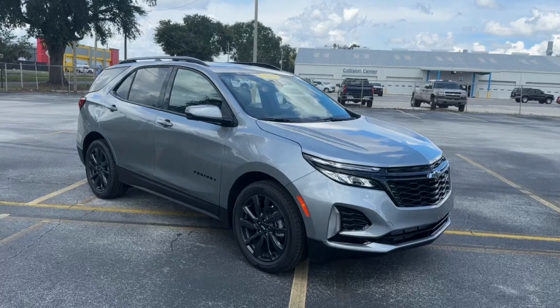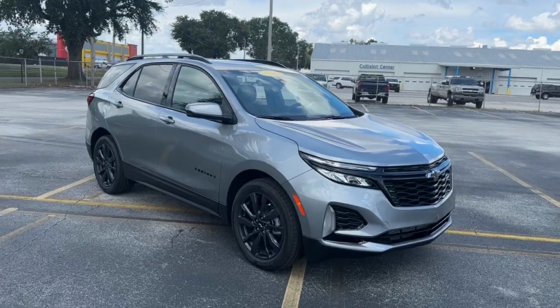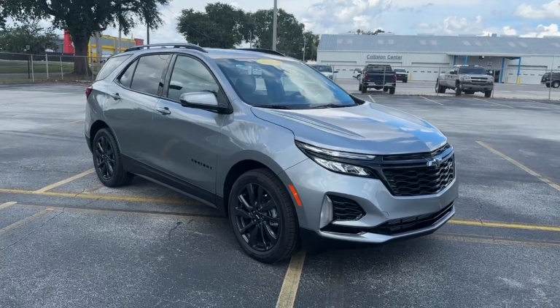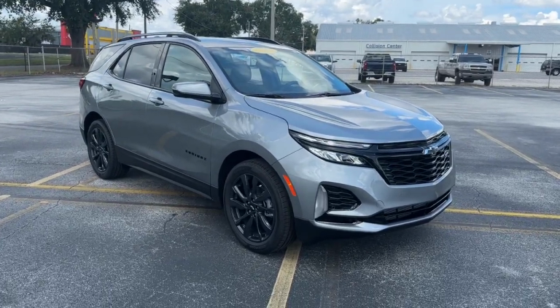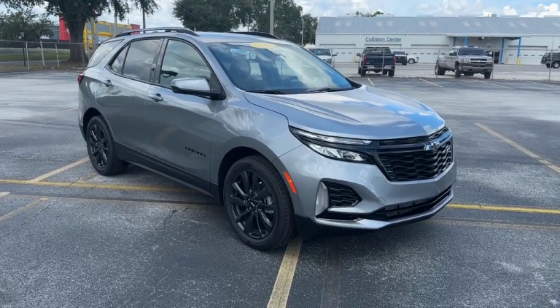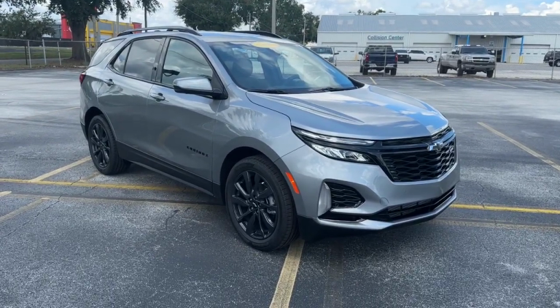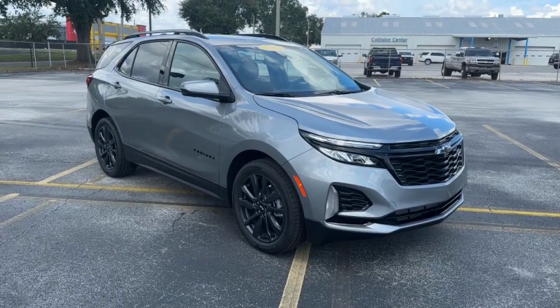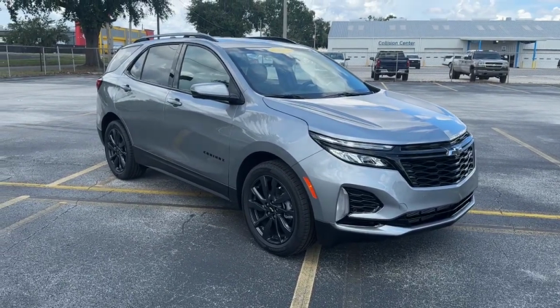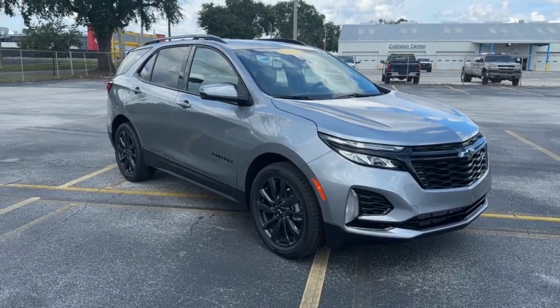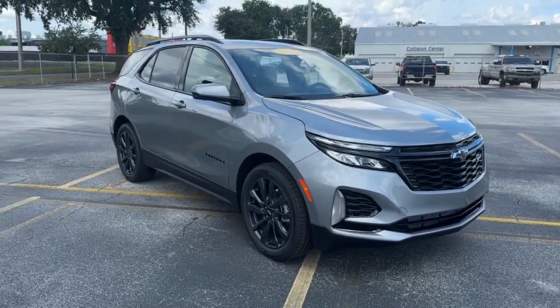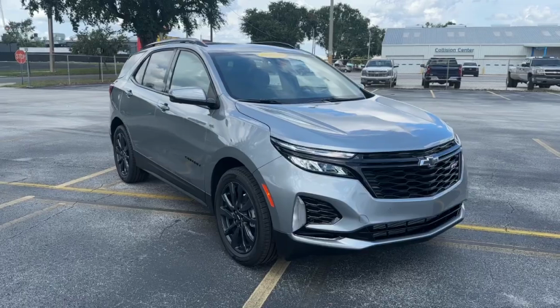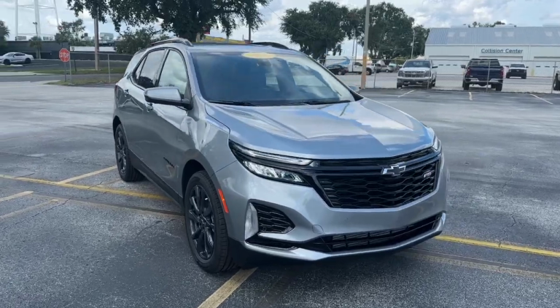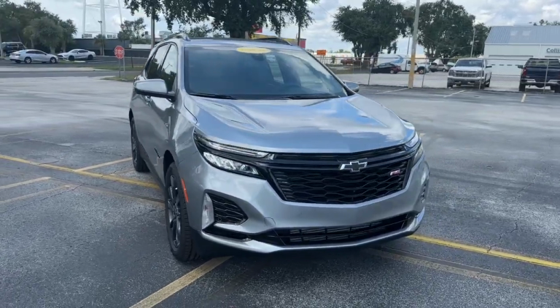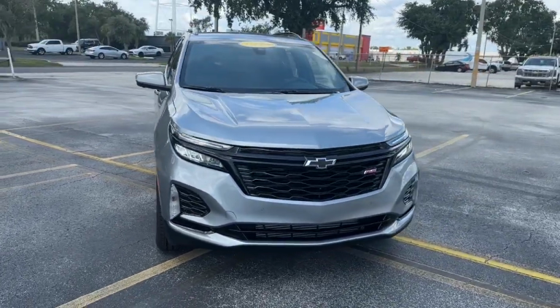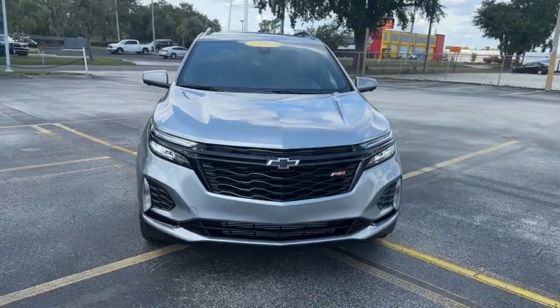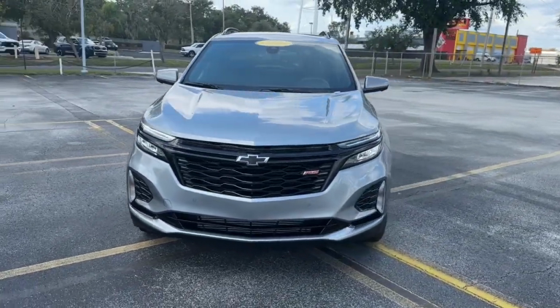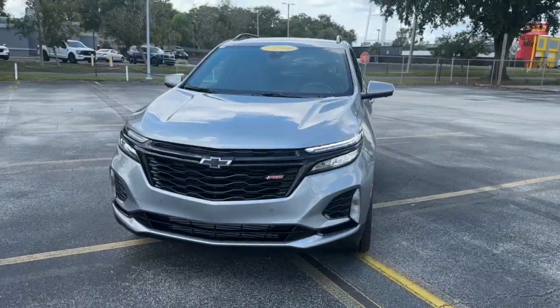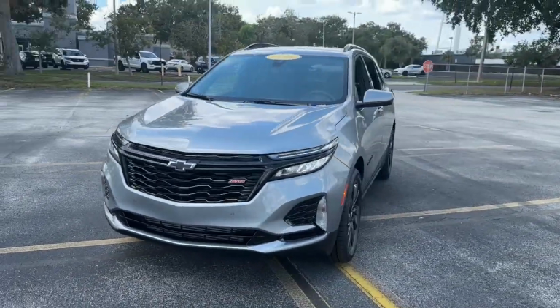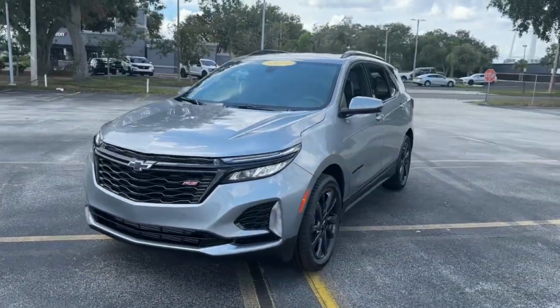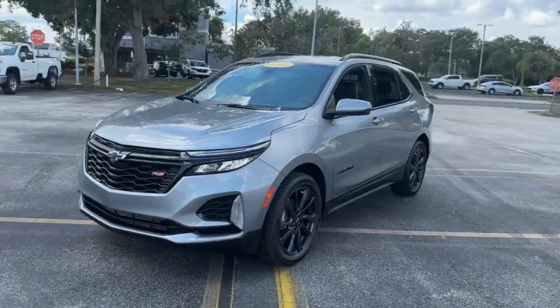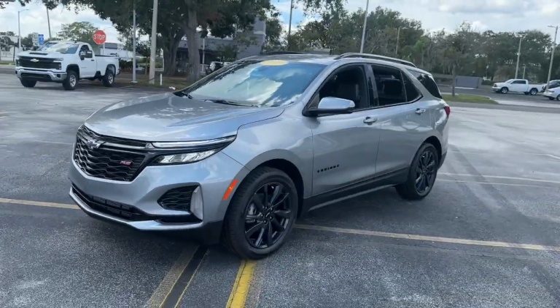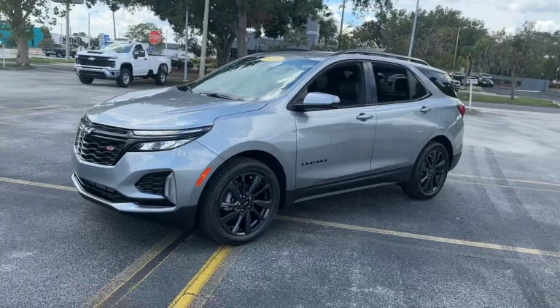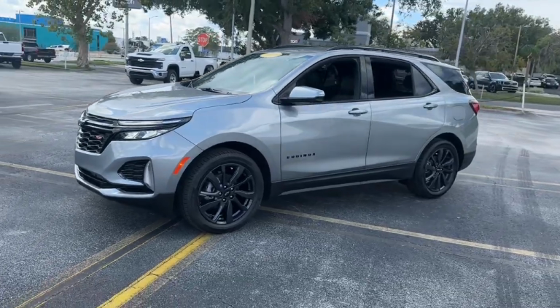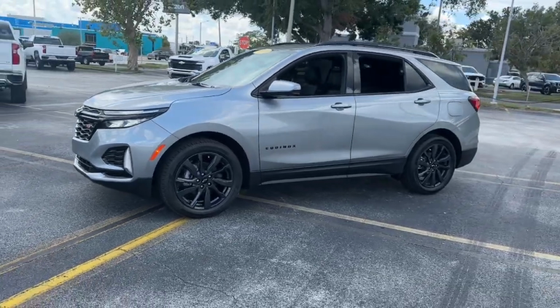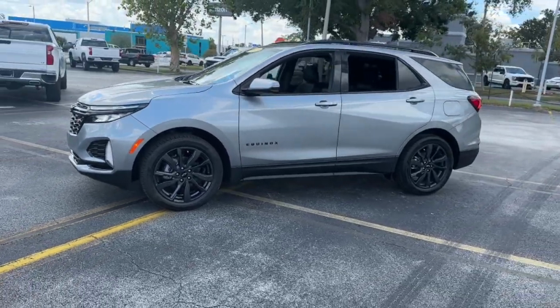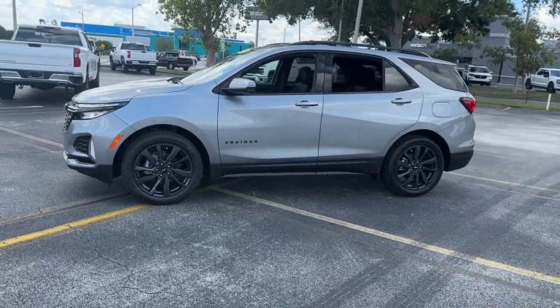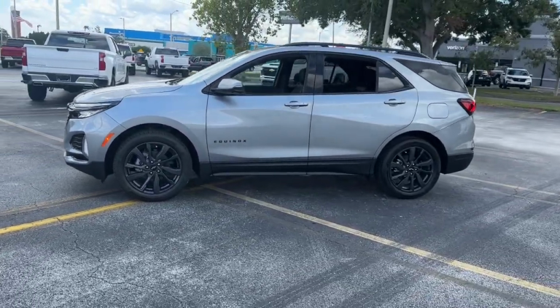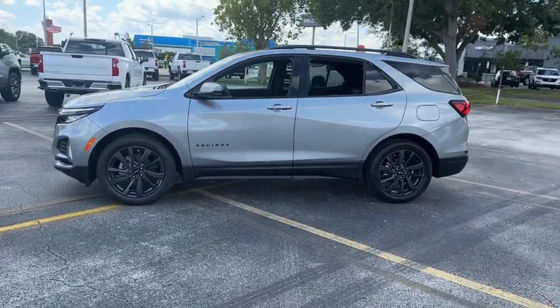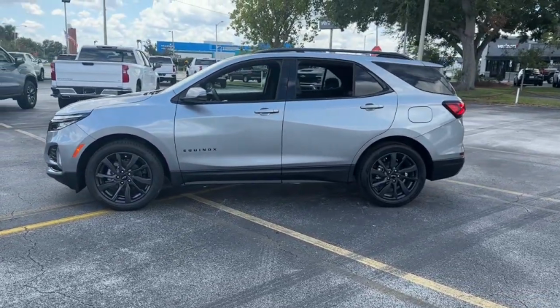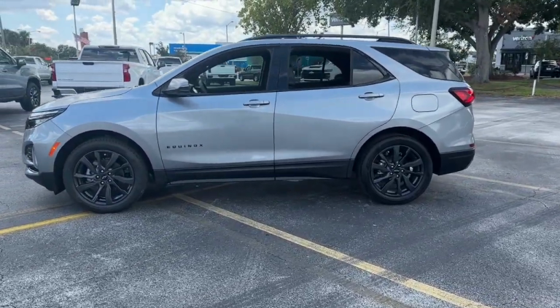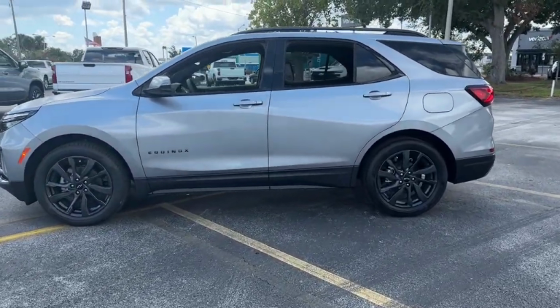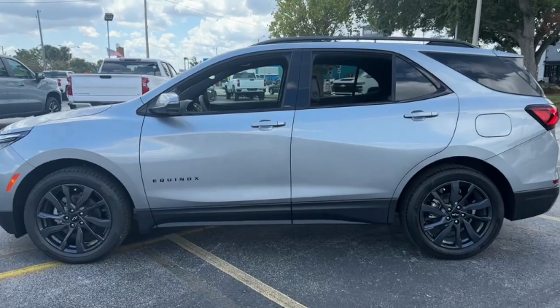Hop into the 2024 Chevrolet Equinox. The advanced safety features, passenger-friendly cabin, generous cargo space, and connected technology of the Equinox help you navigate every twist and turn of the road with confidence and style.